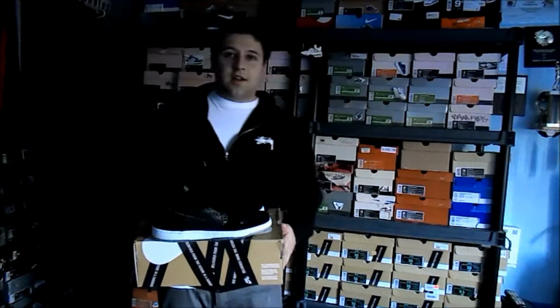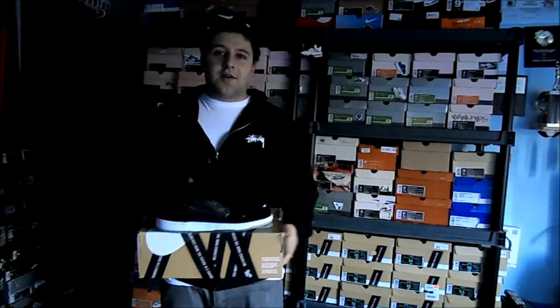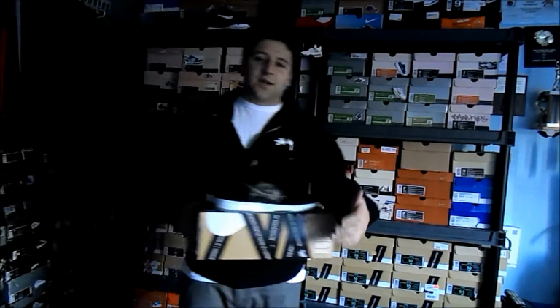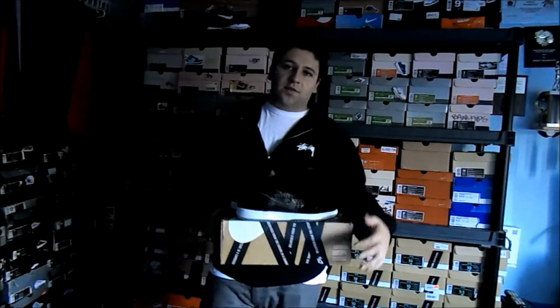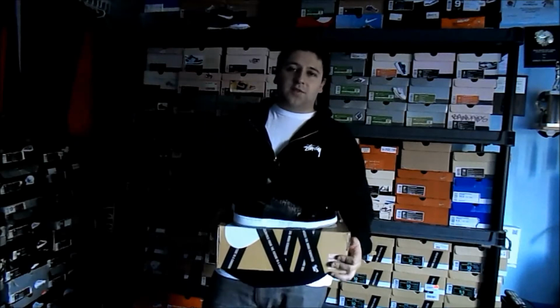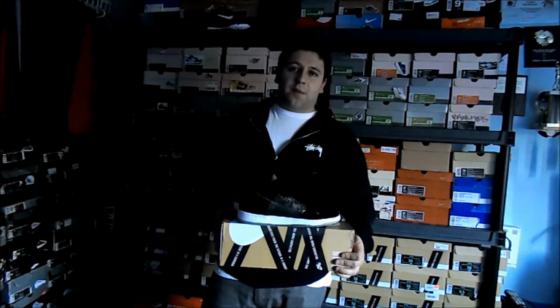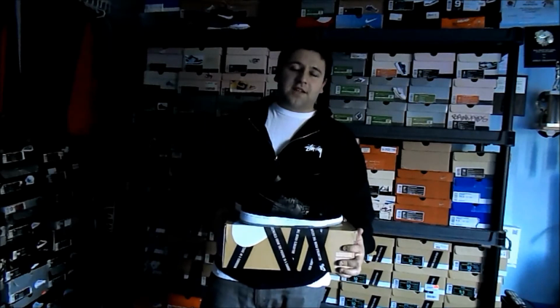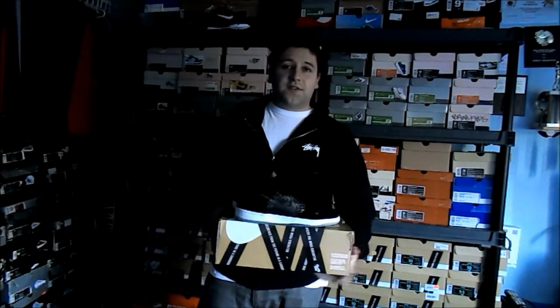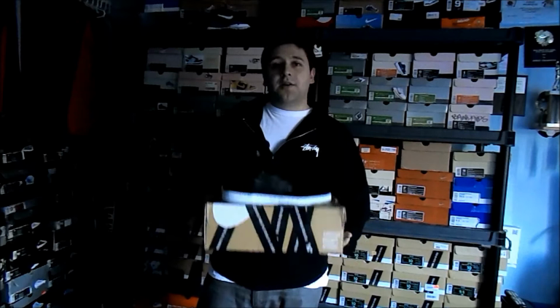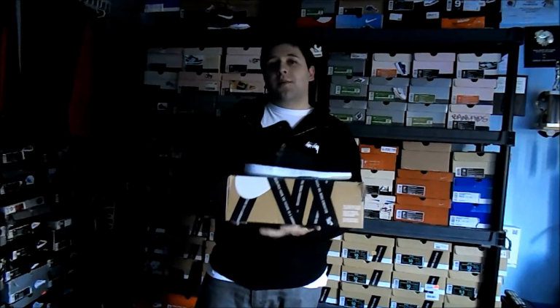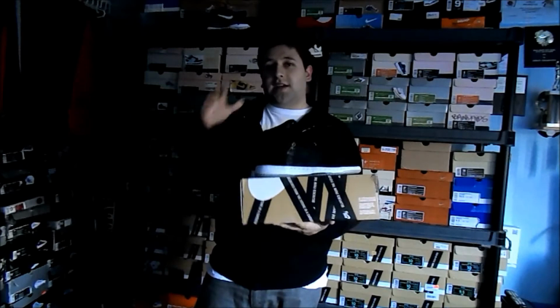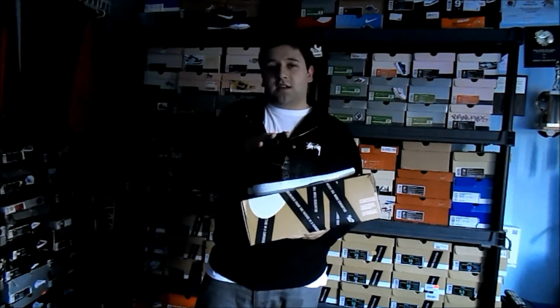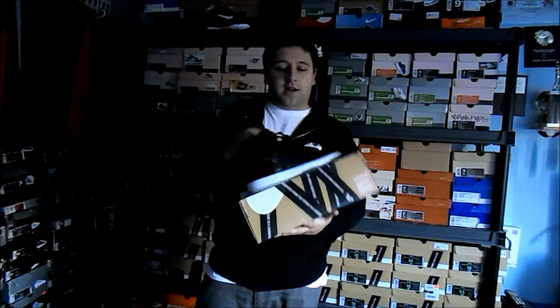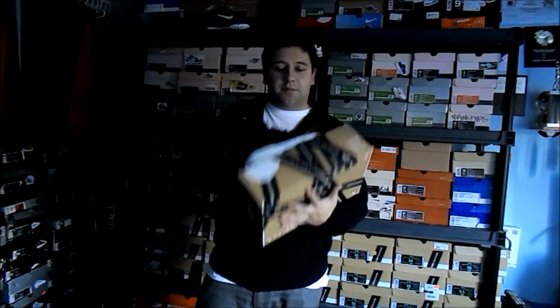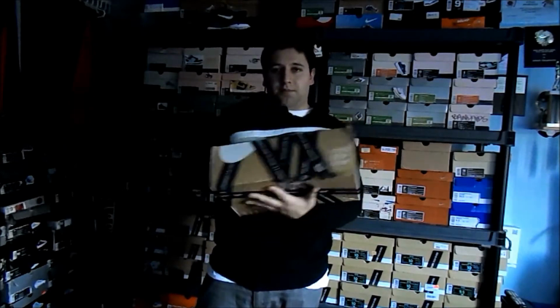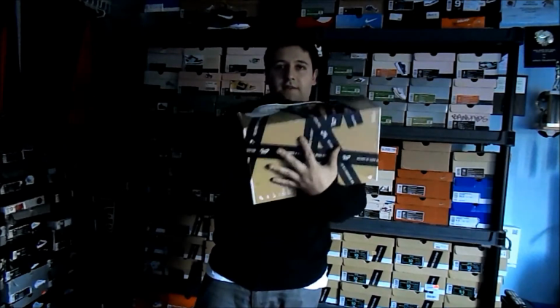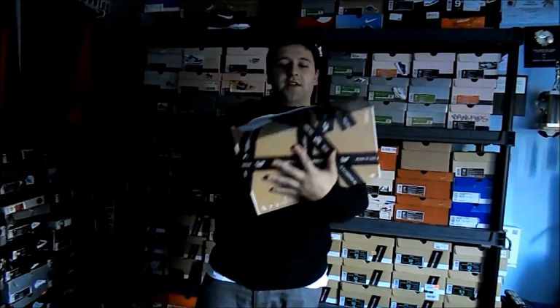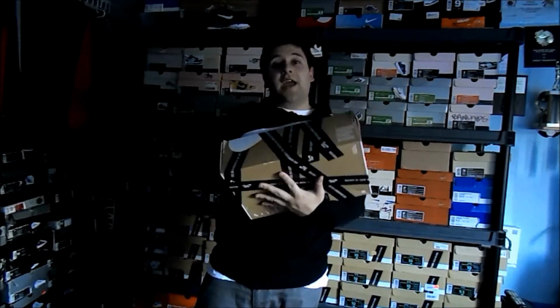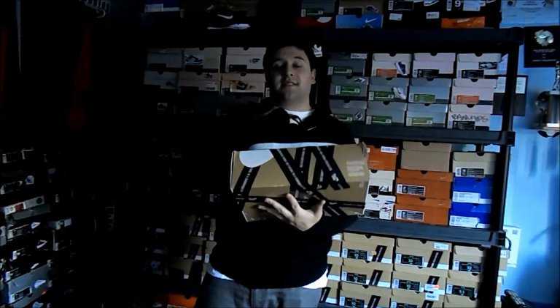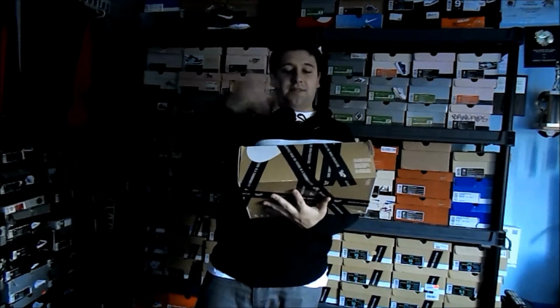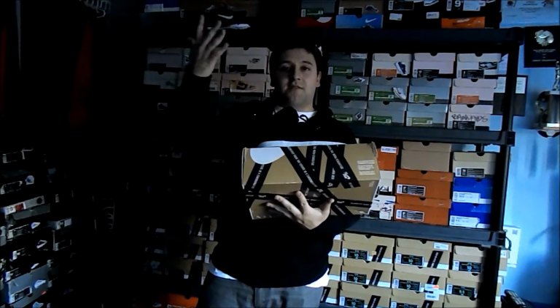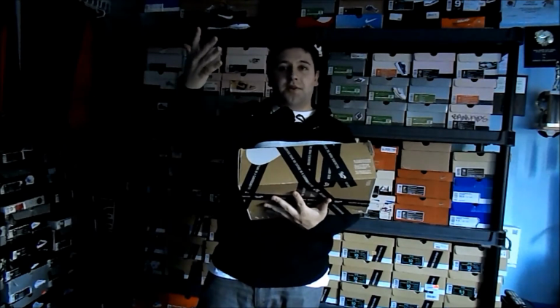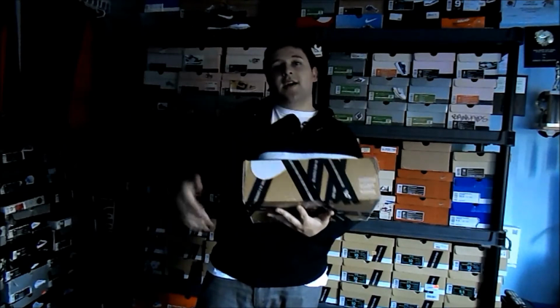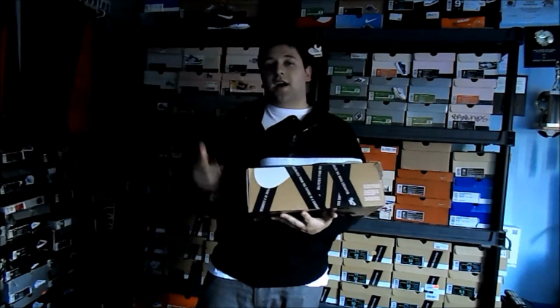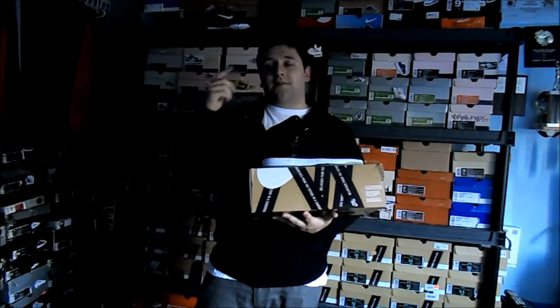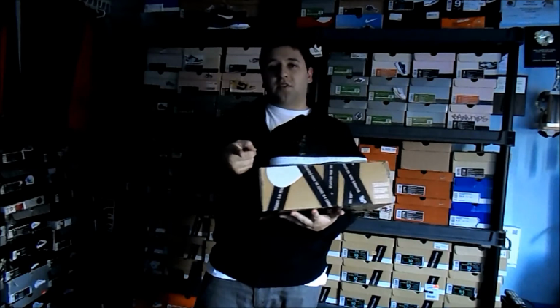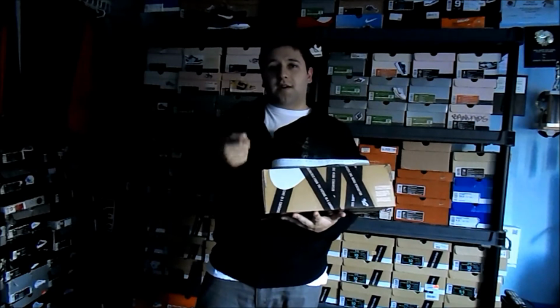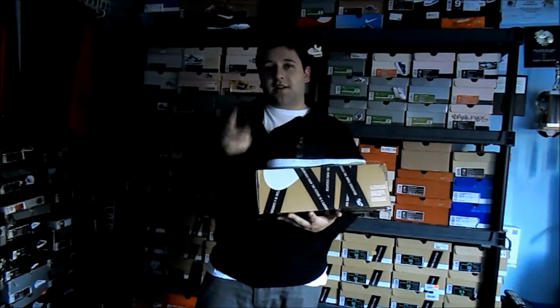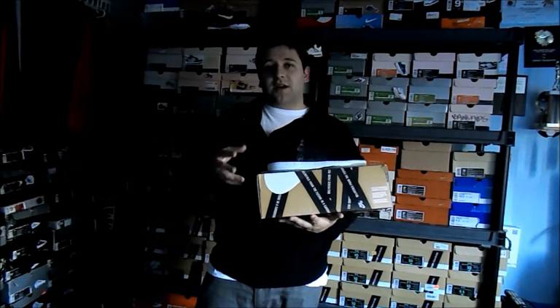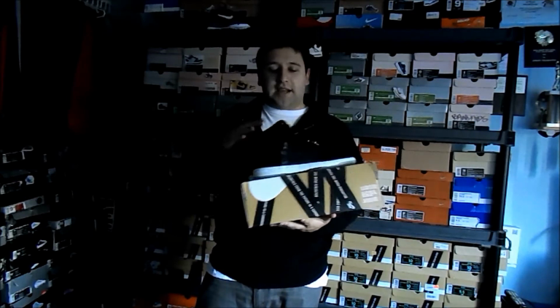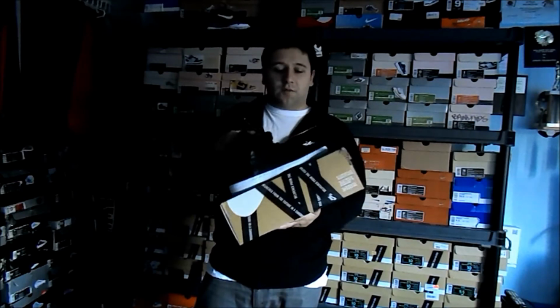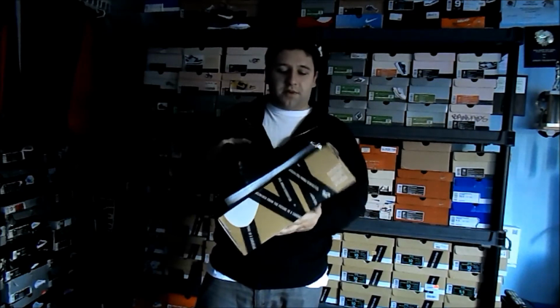What's up YouTube, caddy12whopper back in front of the camera. Before I get into the pickup of the day, follow me on Twitter and on Instagram at caddy12whopper.